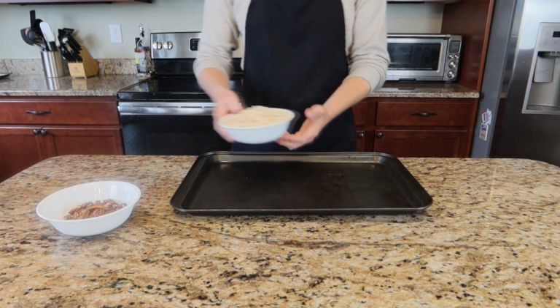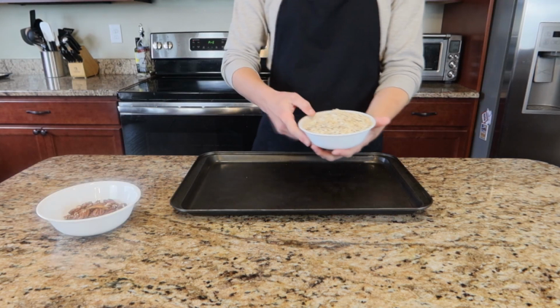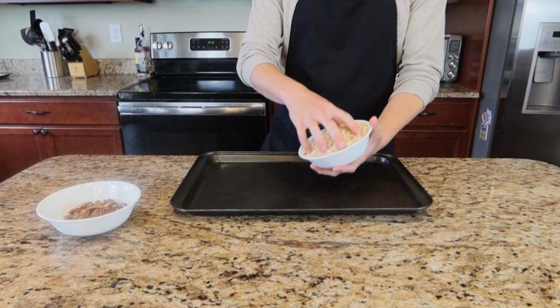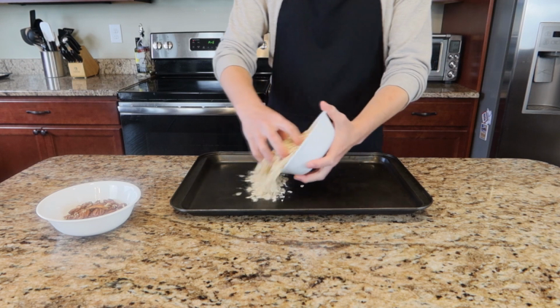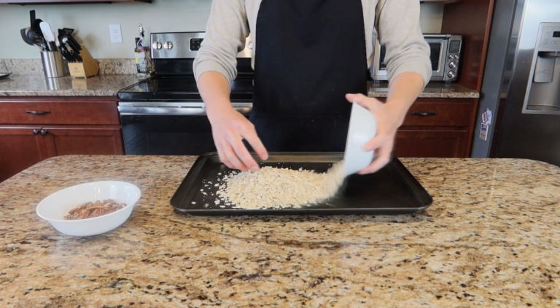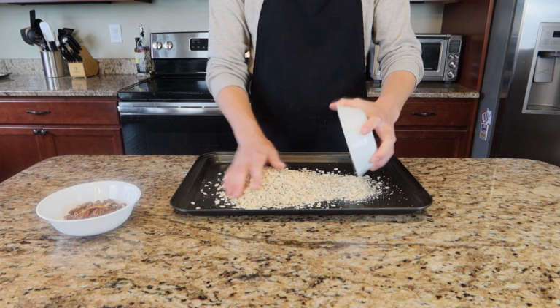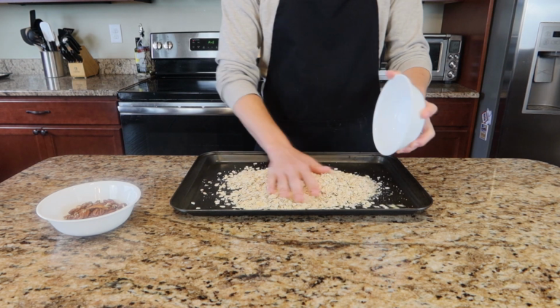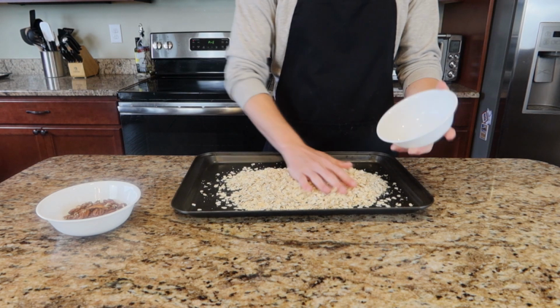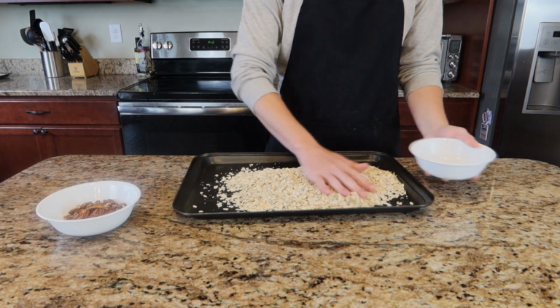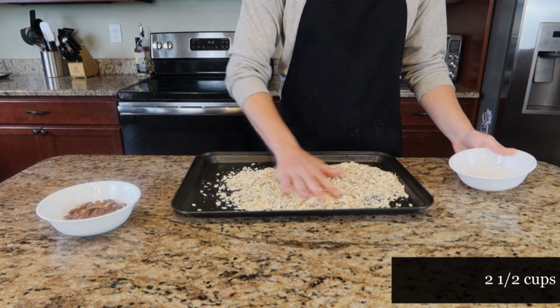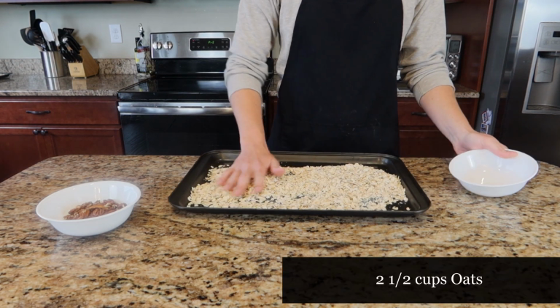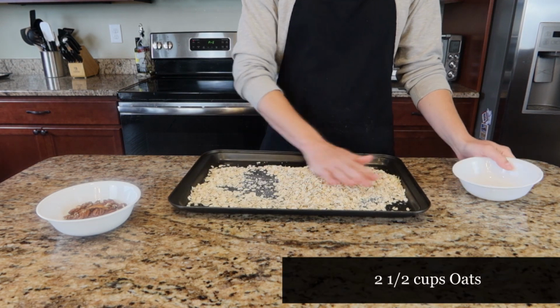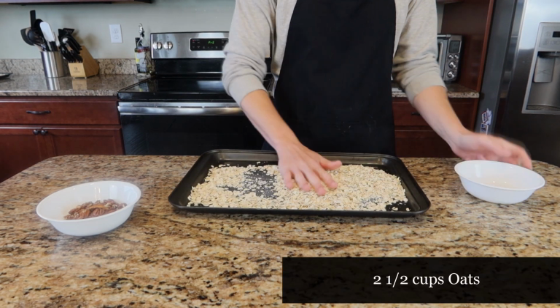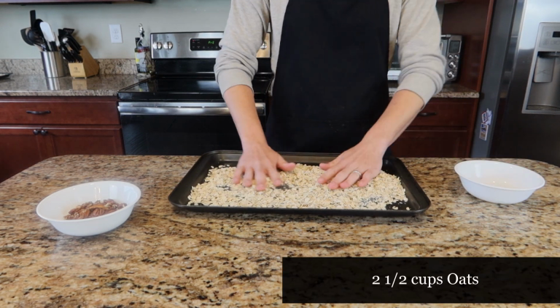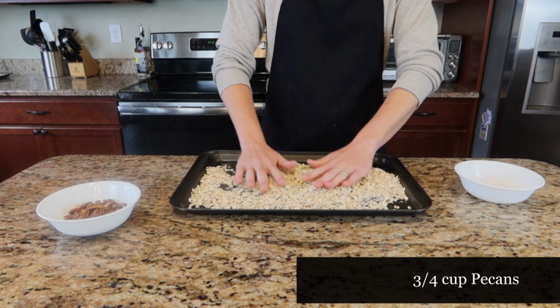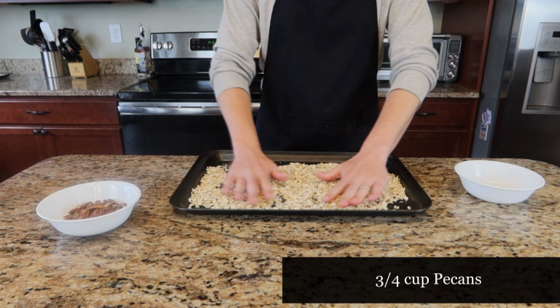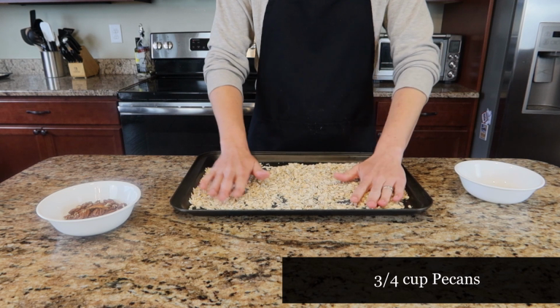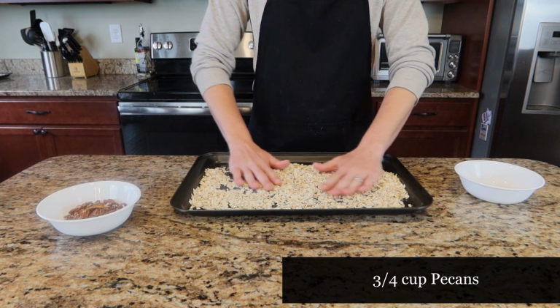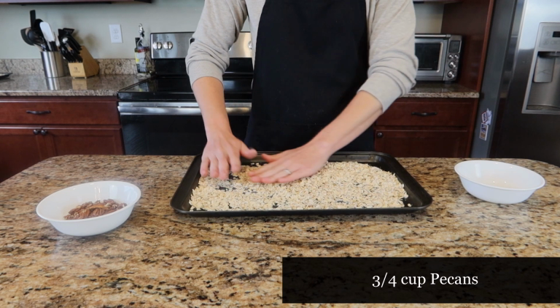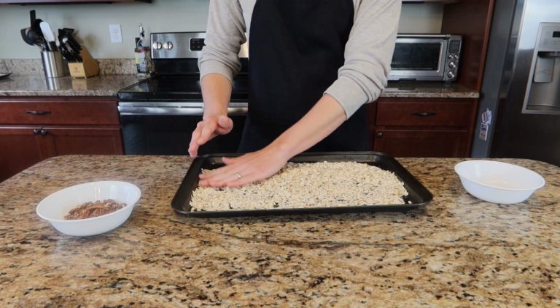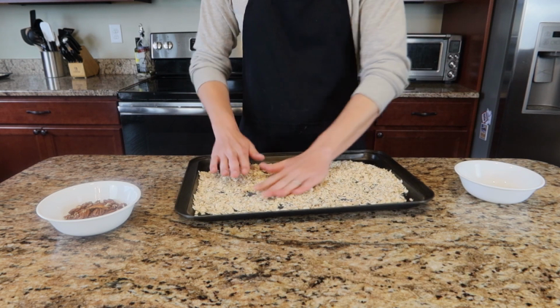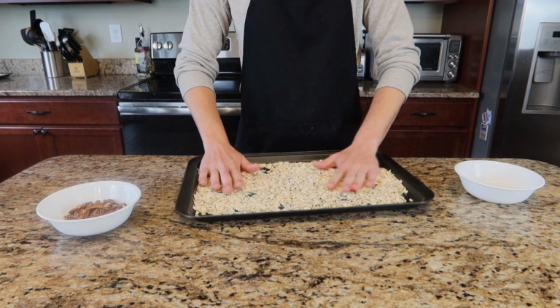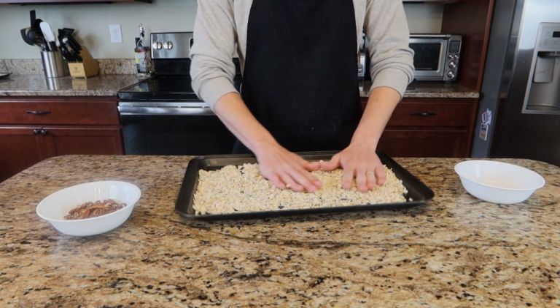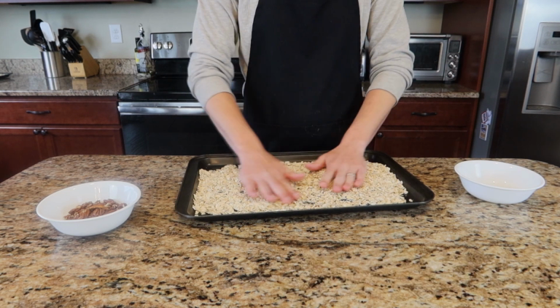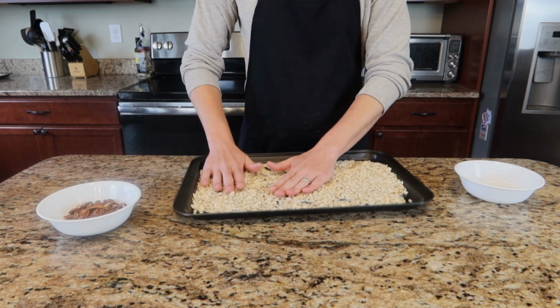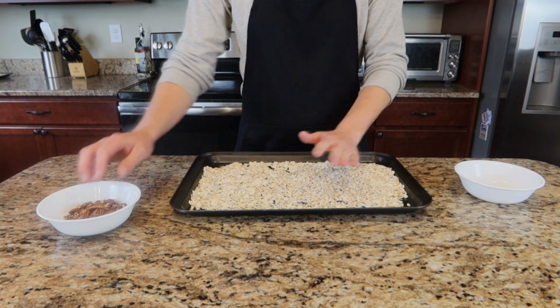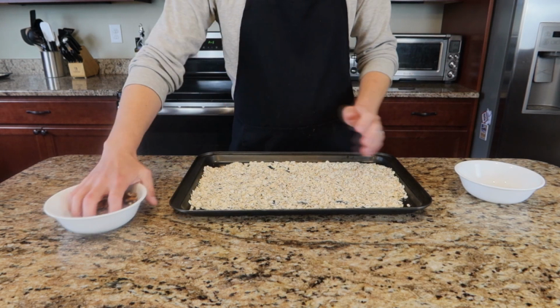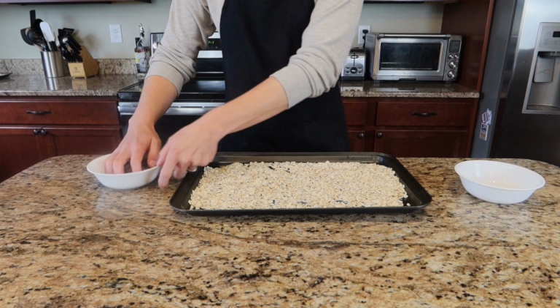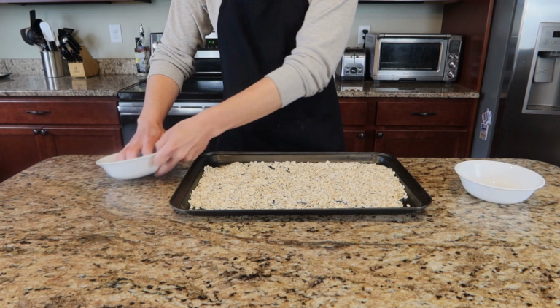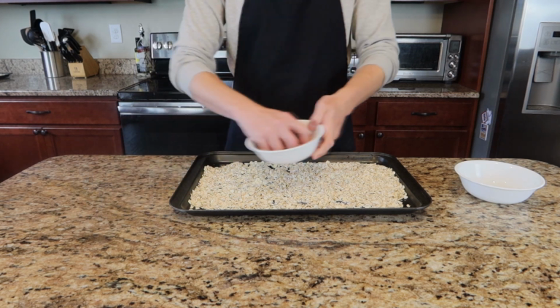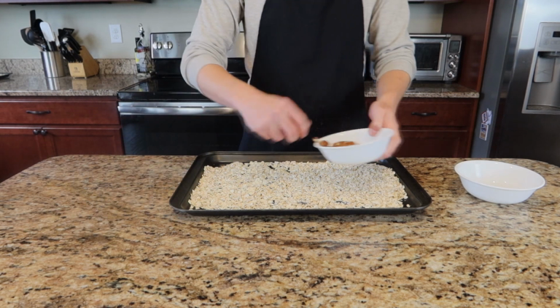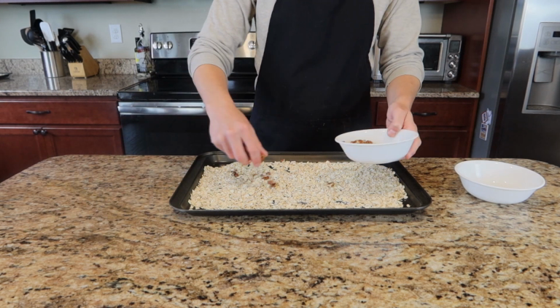Then for the tropical flavored granola bar, we're going to do the same thing as before — two and a half cups of oats with three-fourths a cup of pecans. We're going to throw these on the tray and bake them in the oven at 350 degrees for eight to ten minutes or until lightly toasted.